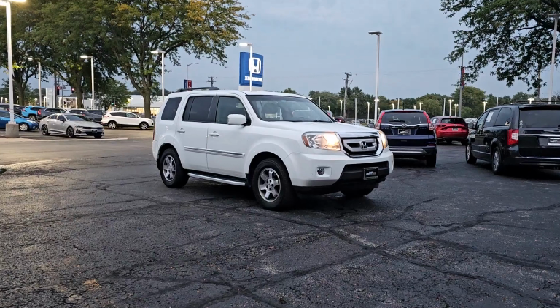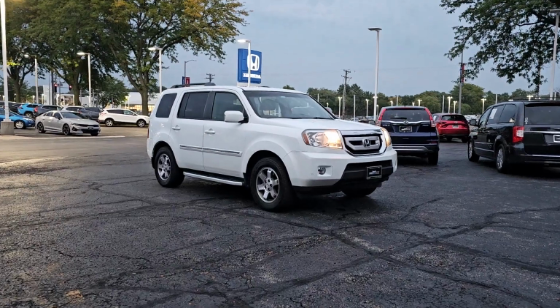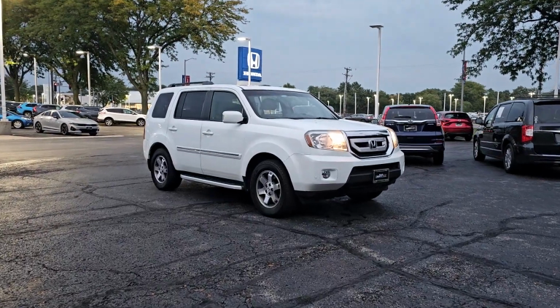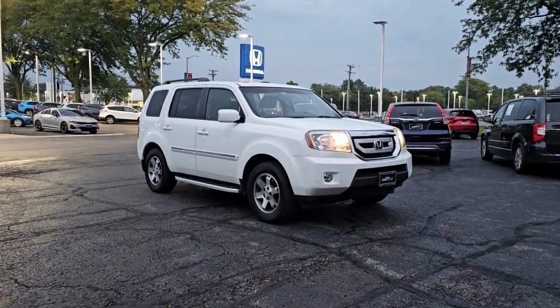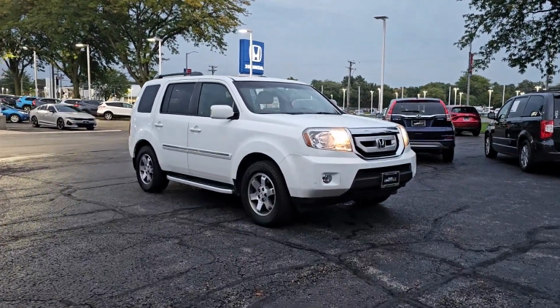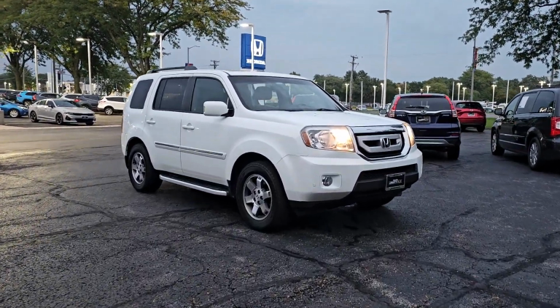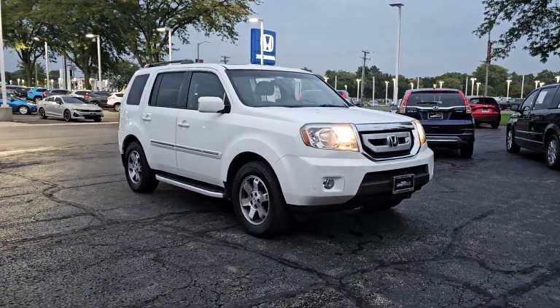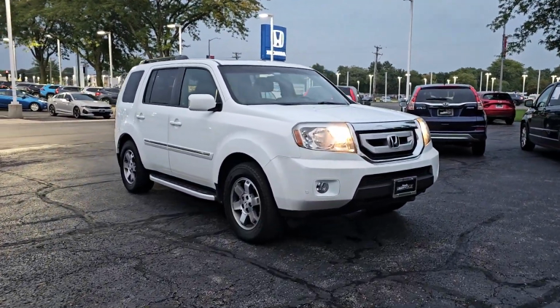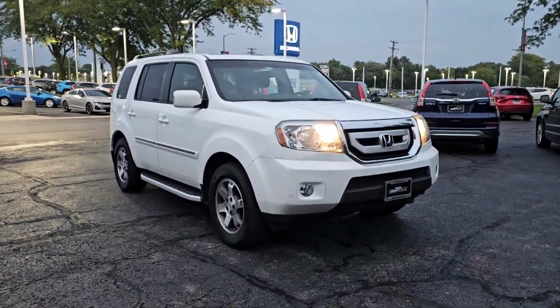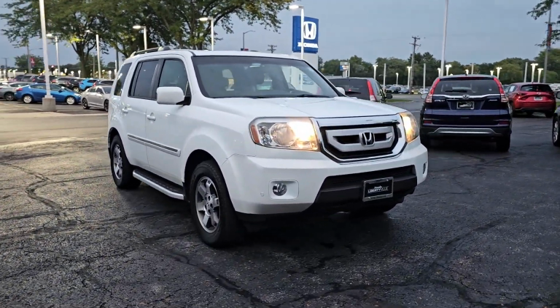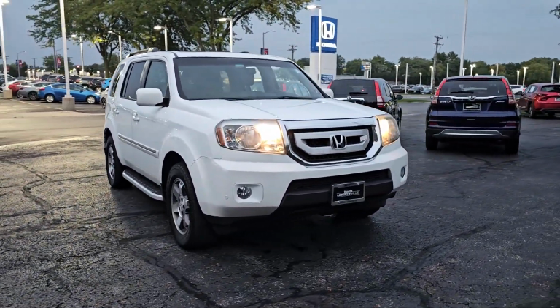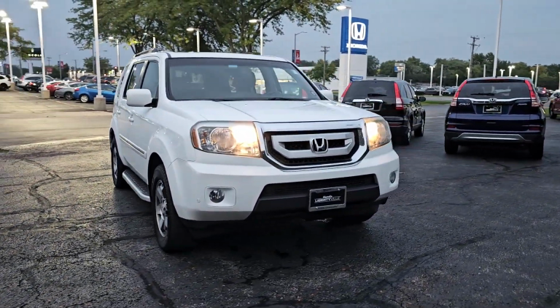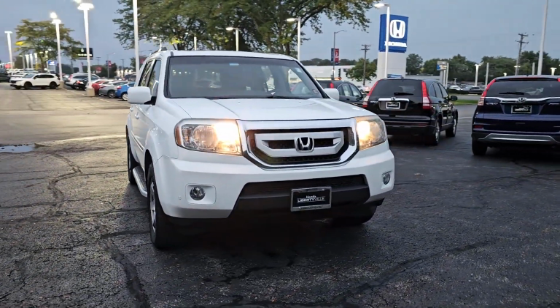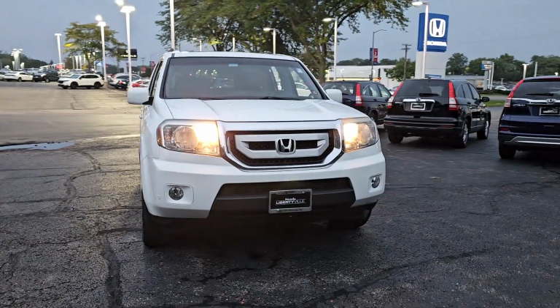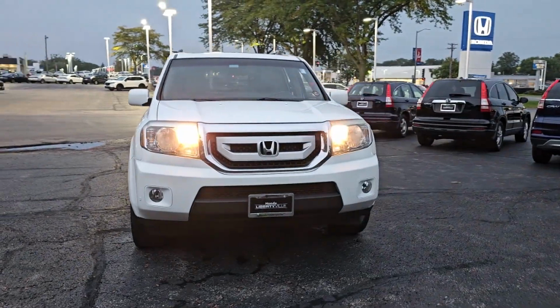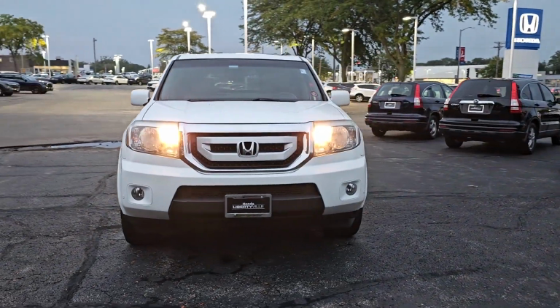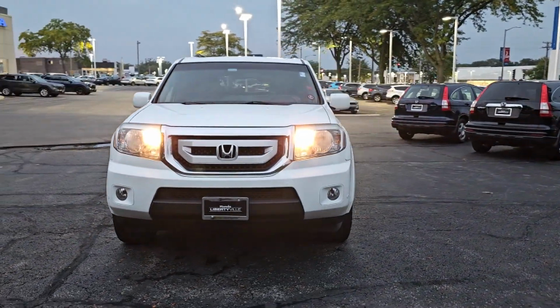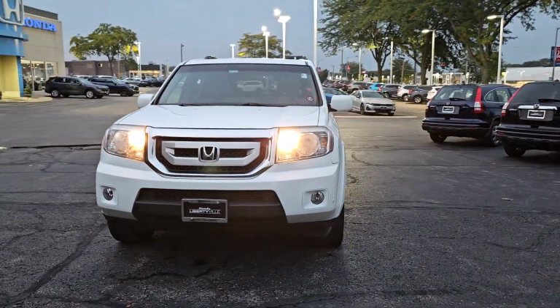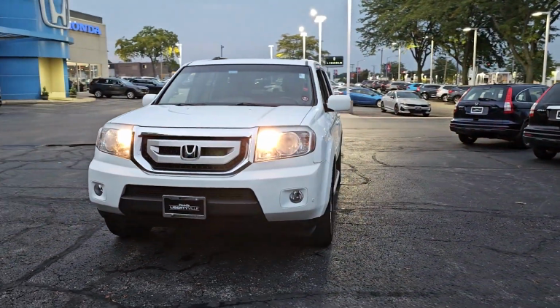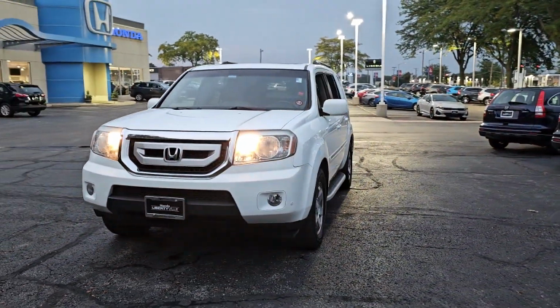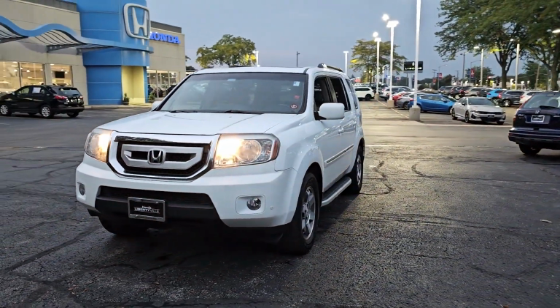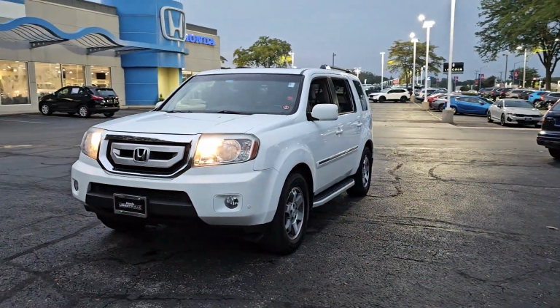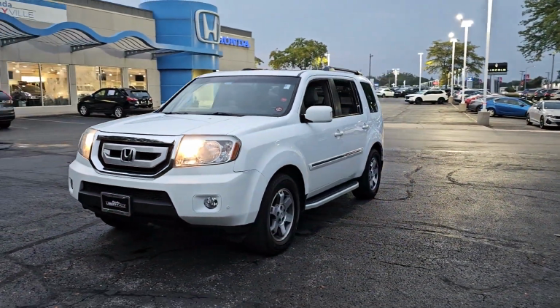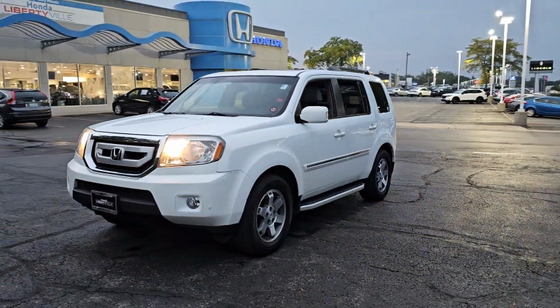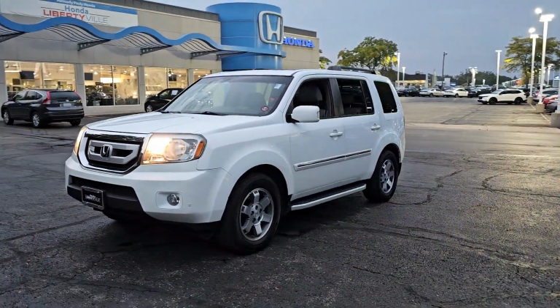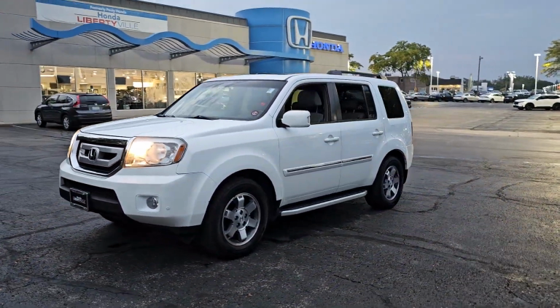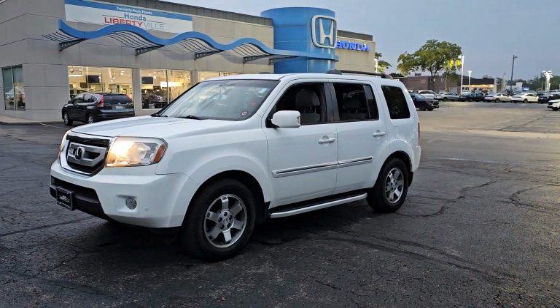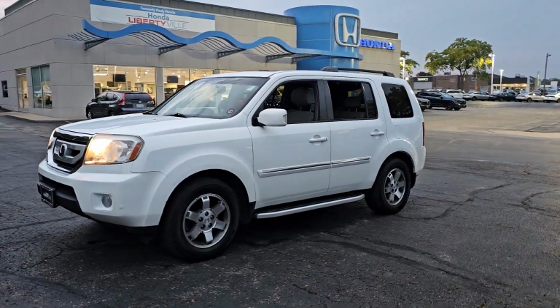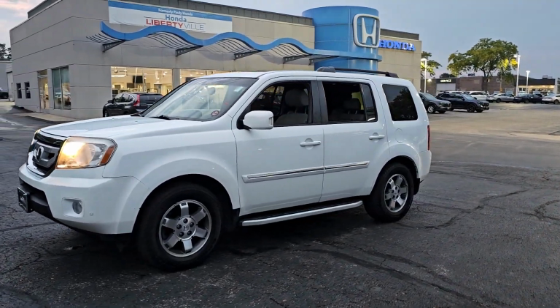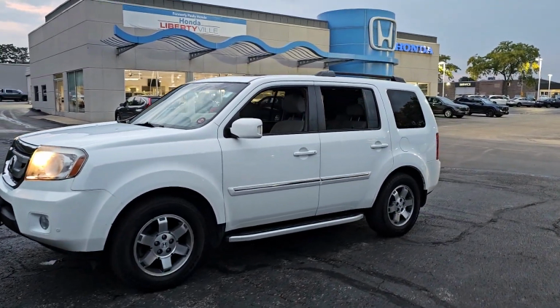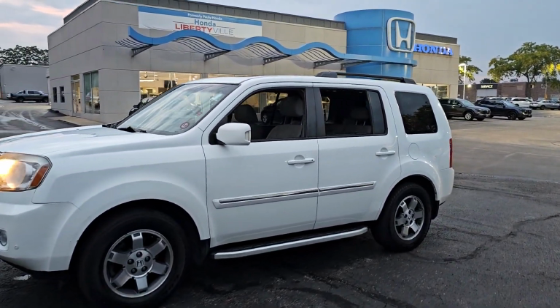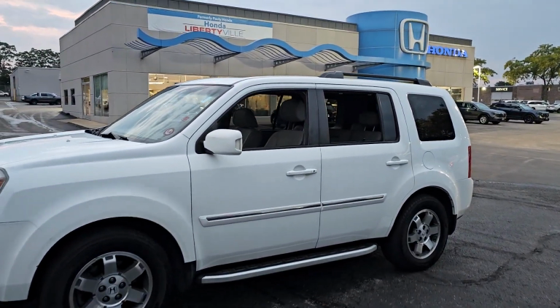You'll have love at first sight with the 2009 Honda Pilot. With less than 150,000 miles on the odometer, this vehicle stands out from the rest. Here's a Honda Pilot,